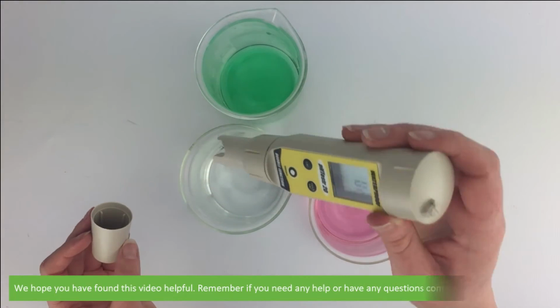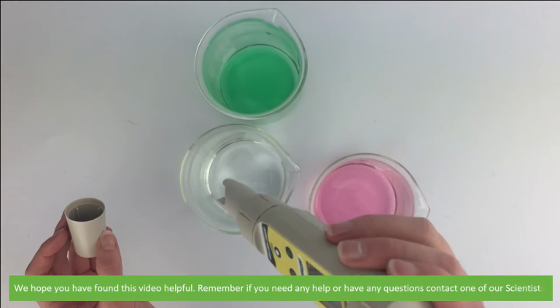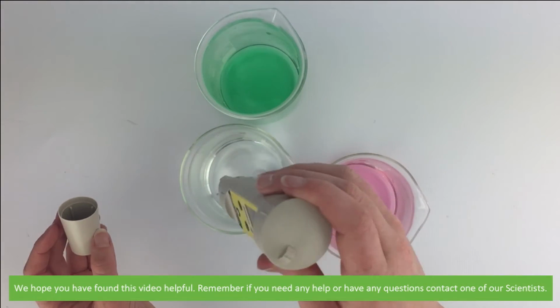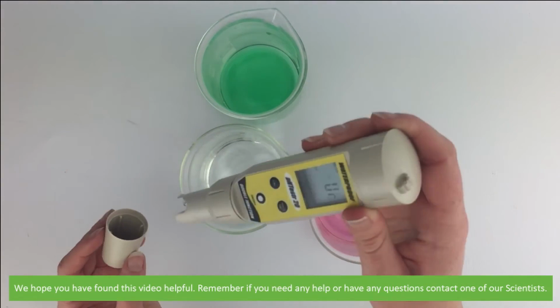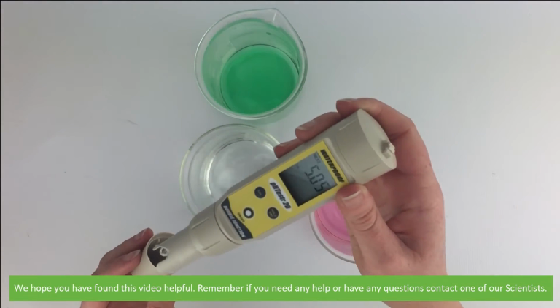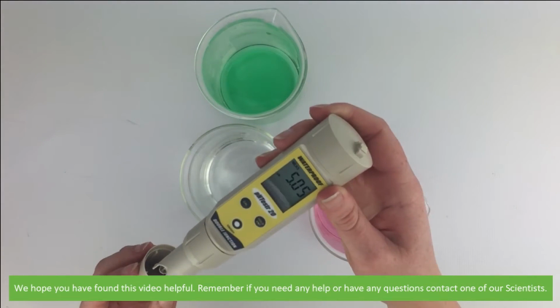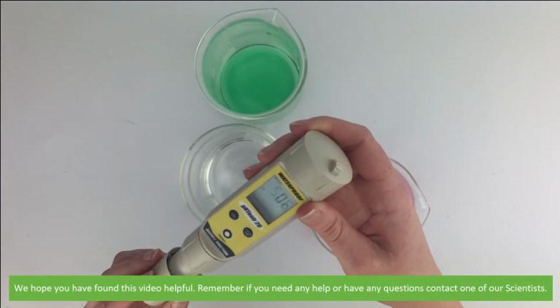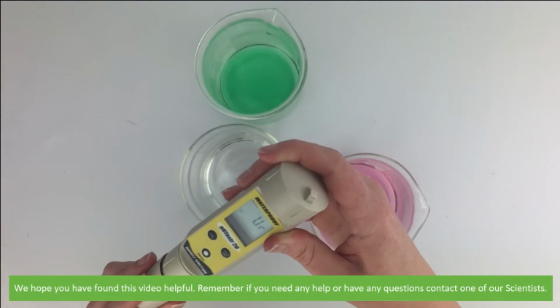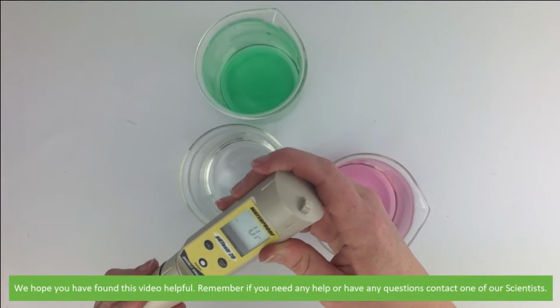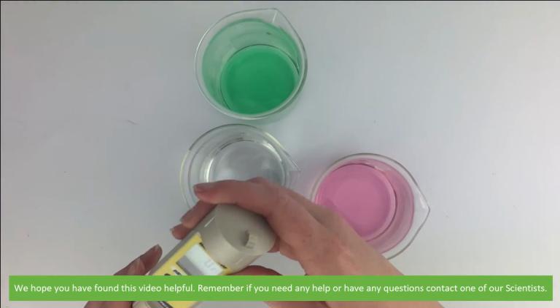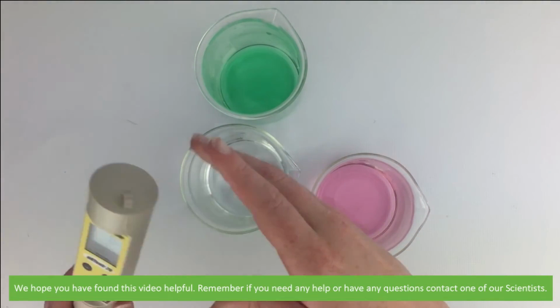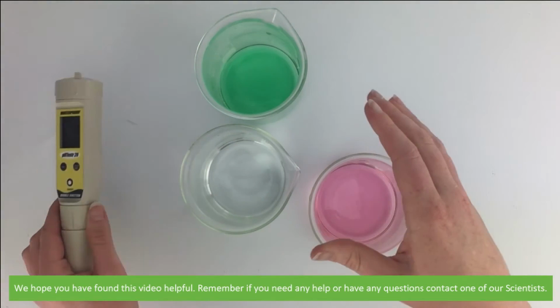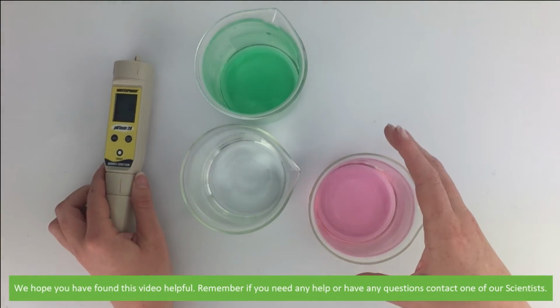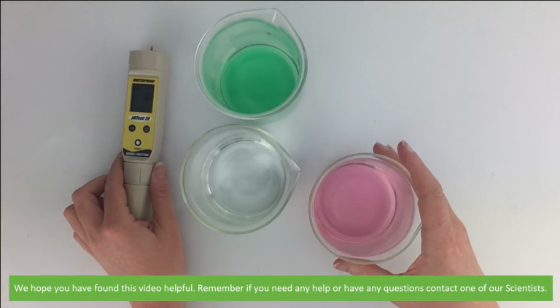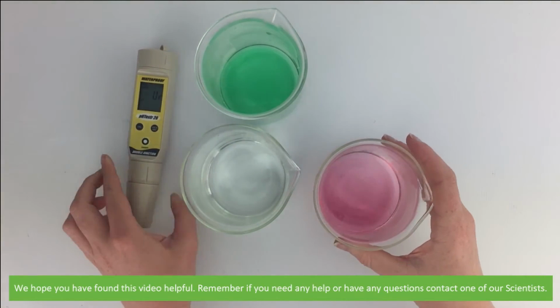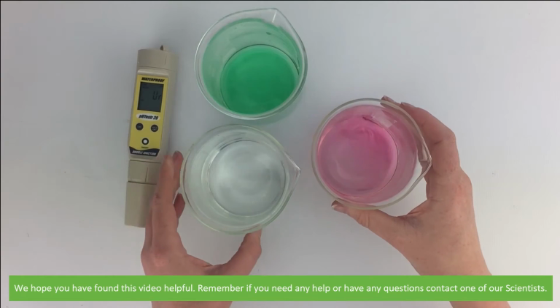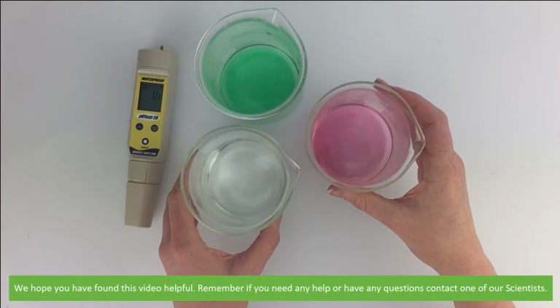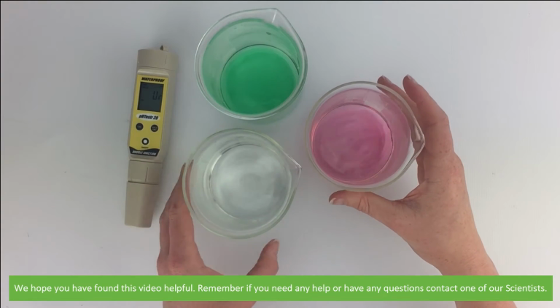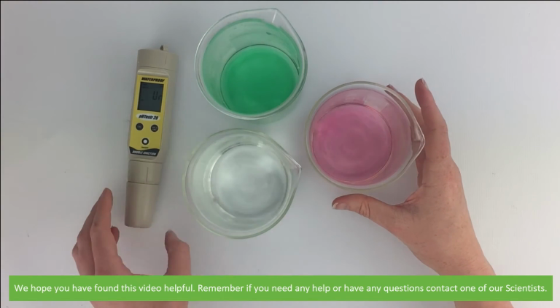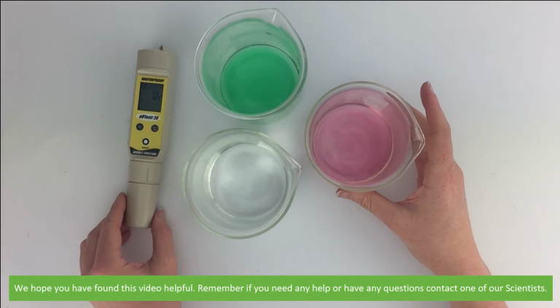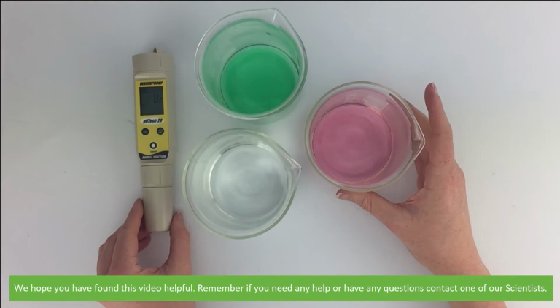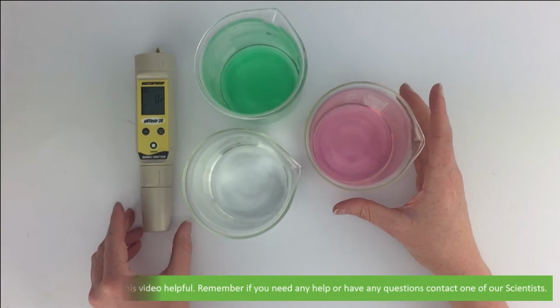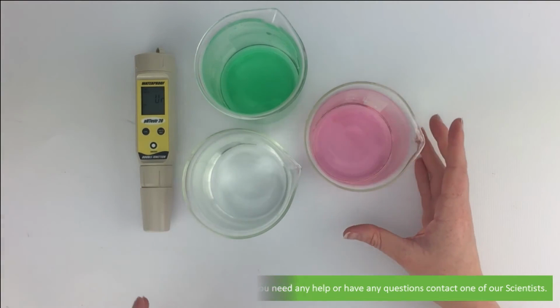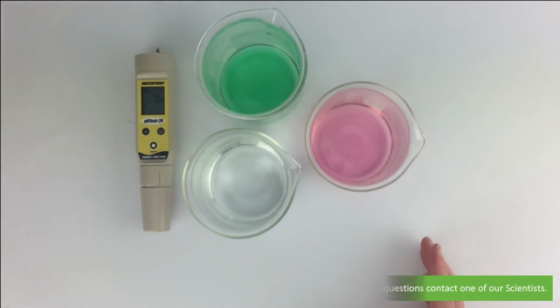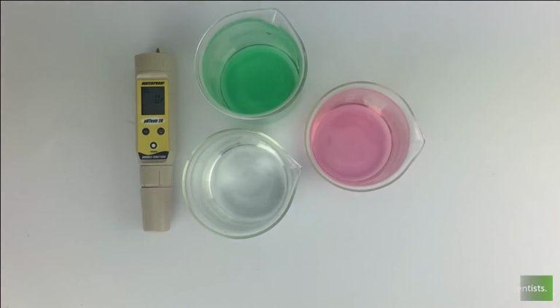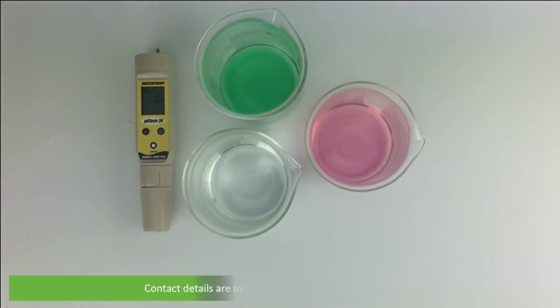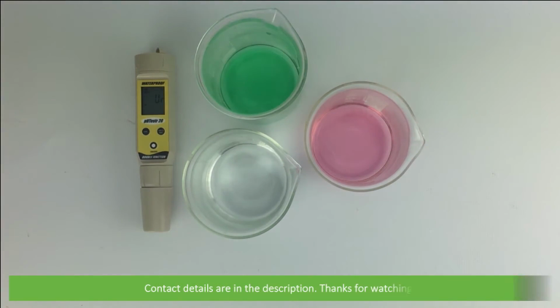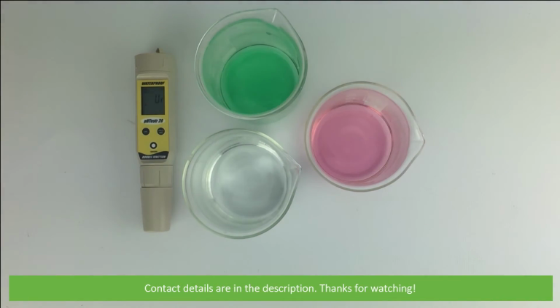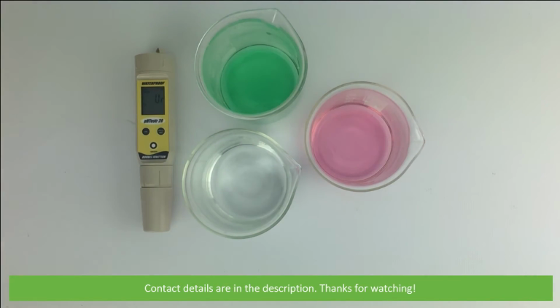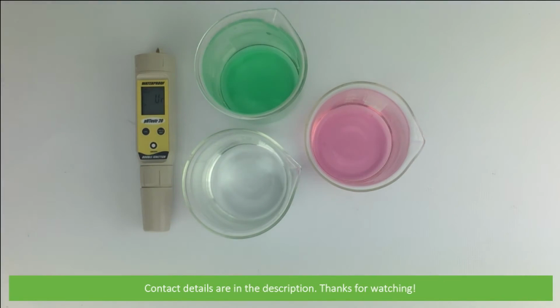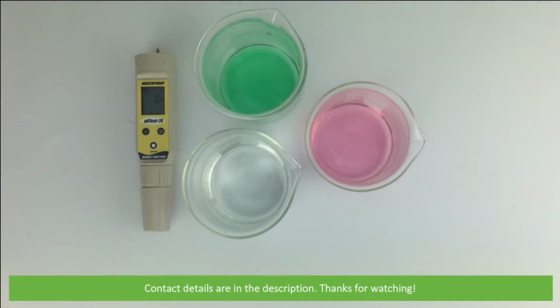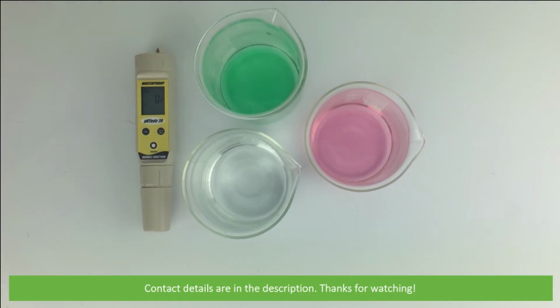We hope that you found this video helpful. Remember, if you need any help or have any questions, contact one of our scientists. Contact details are in the description. Thanks for watching.